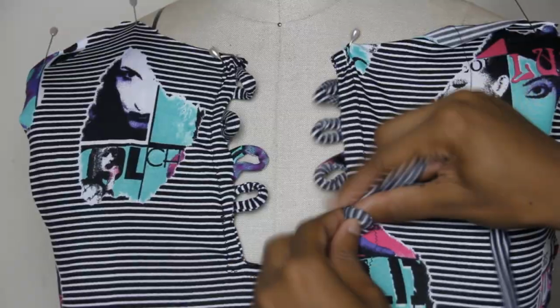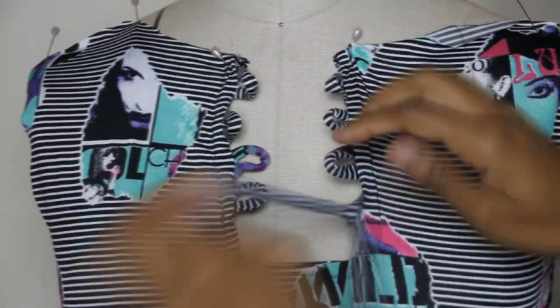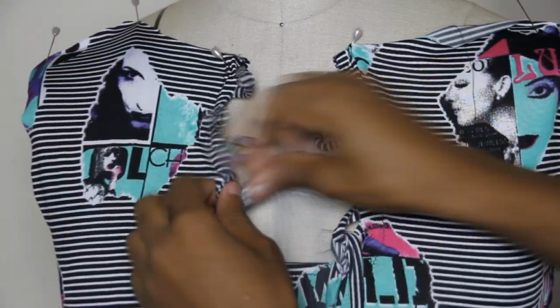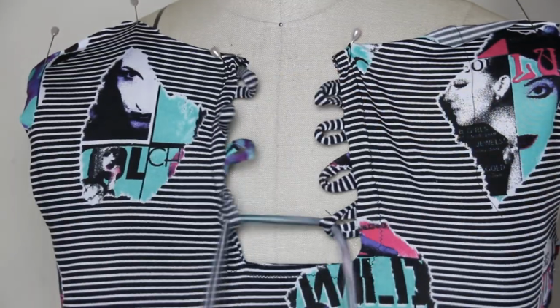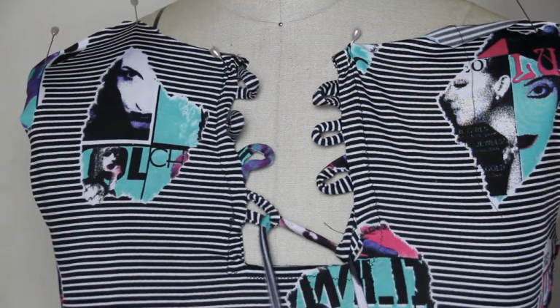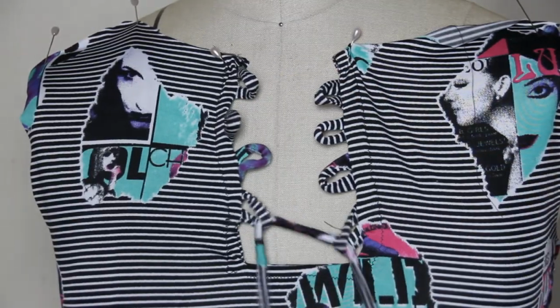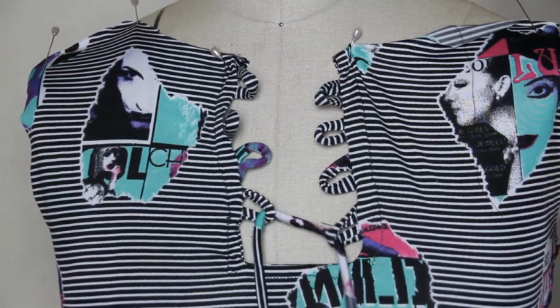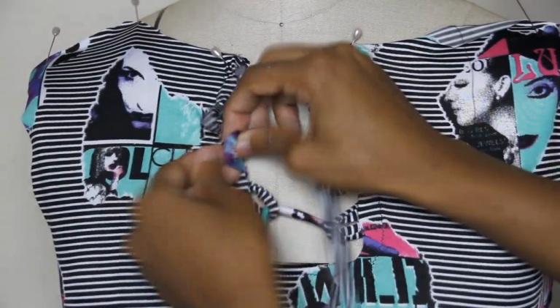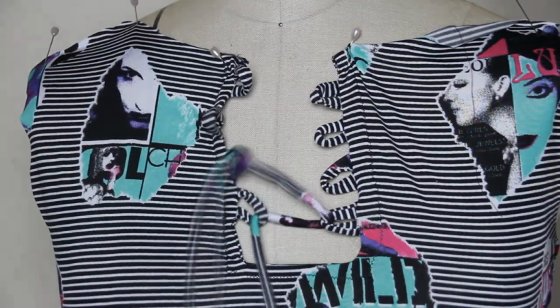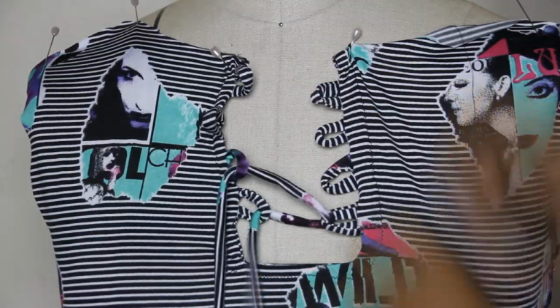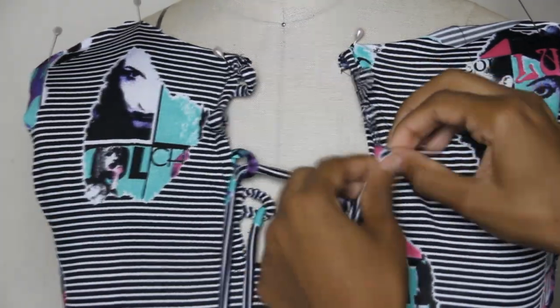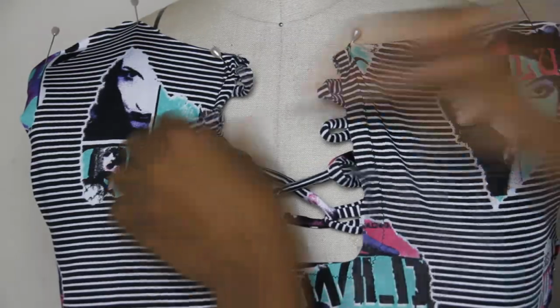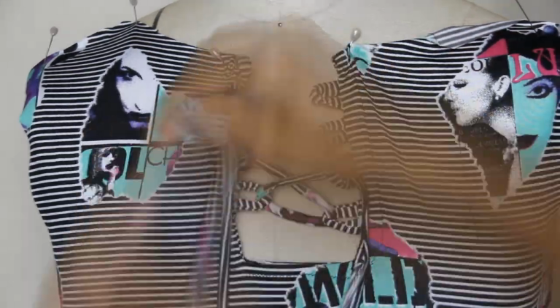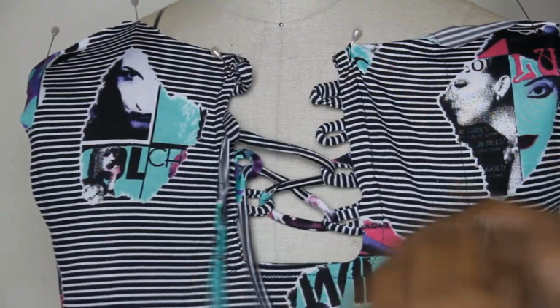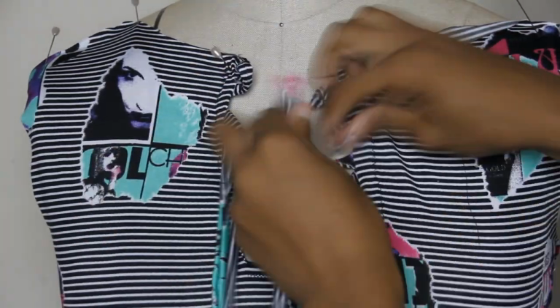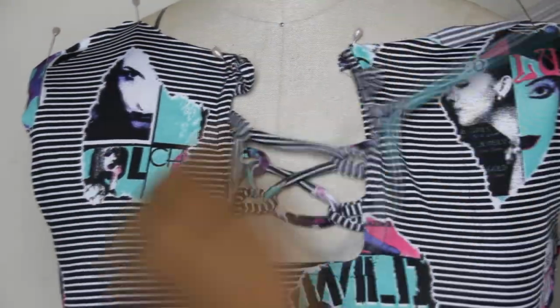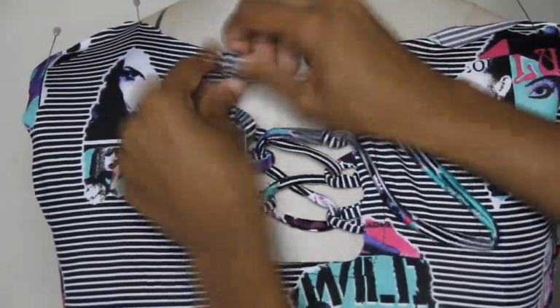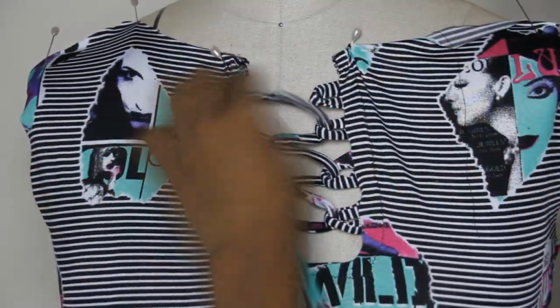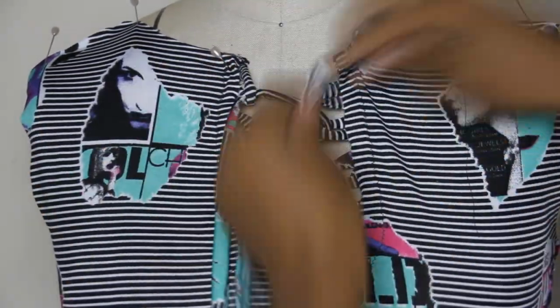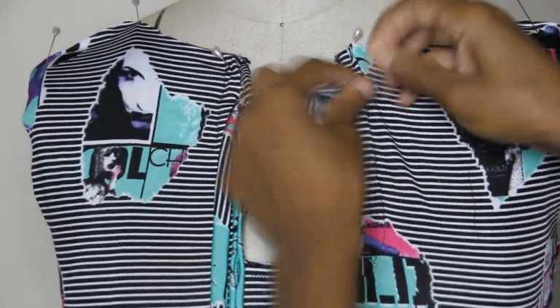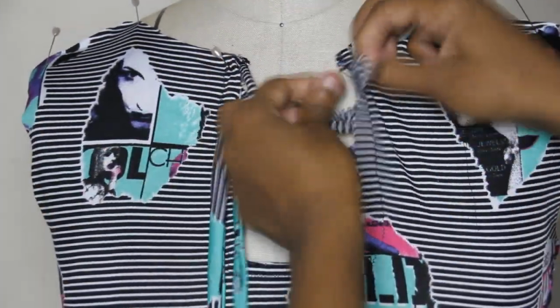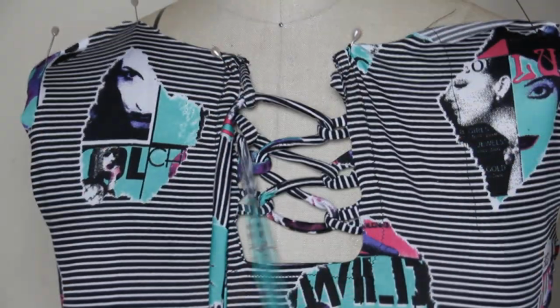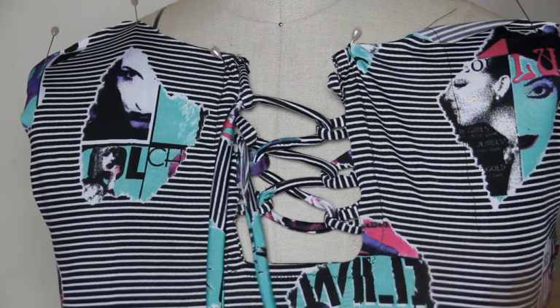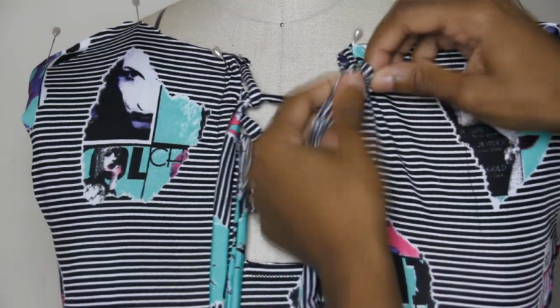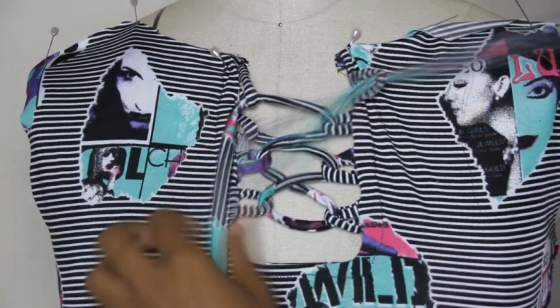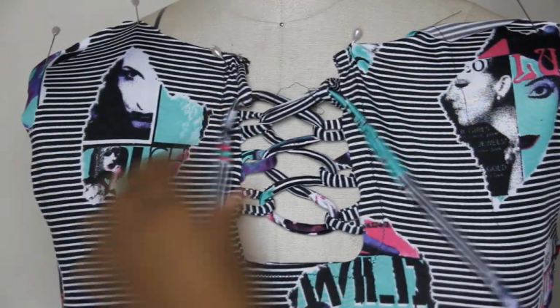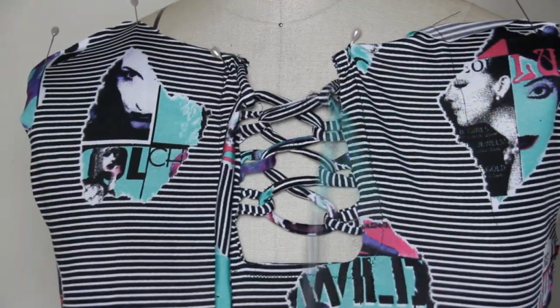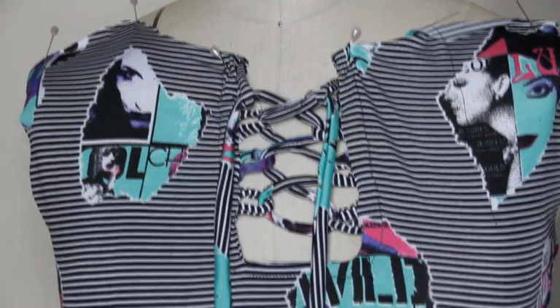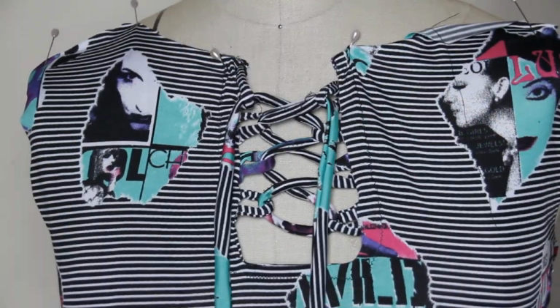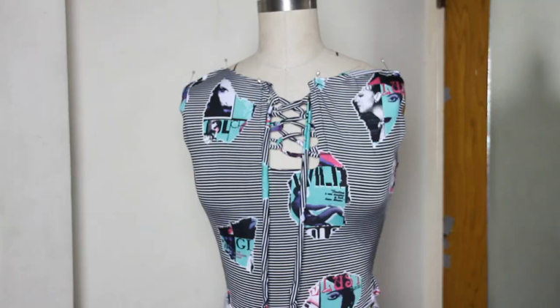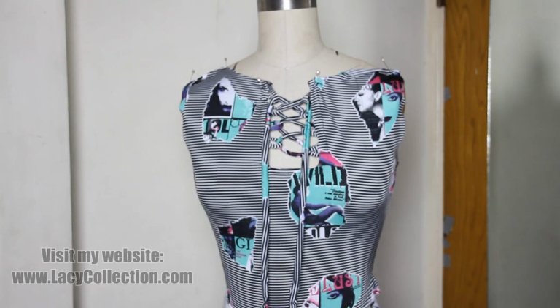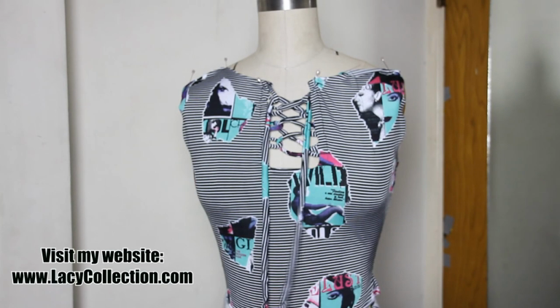Now I'm putting the drawstrings through the loops. The loops are a little off in spacing because I eyeballed it, but after you're done, tie knots at the ends and you're officially done with this look.